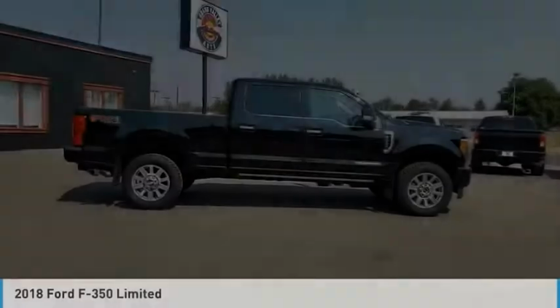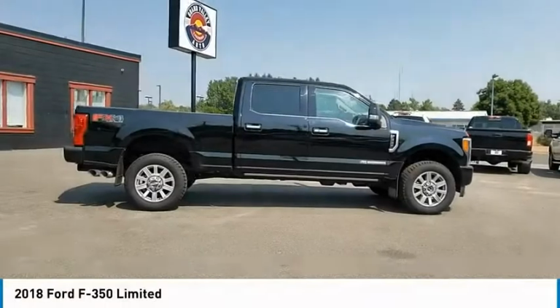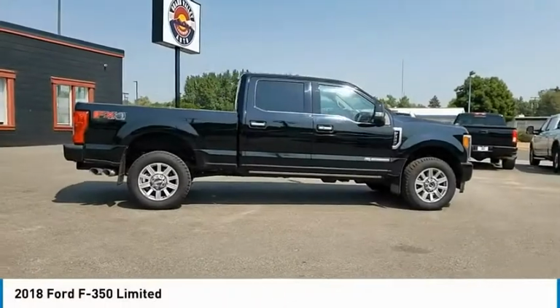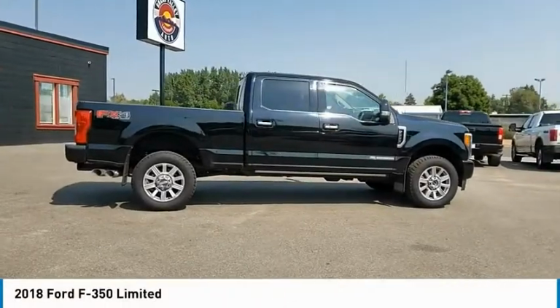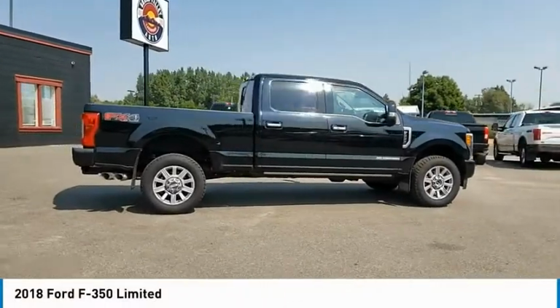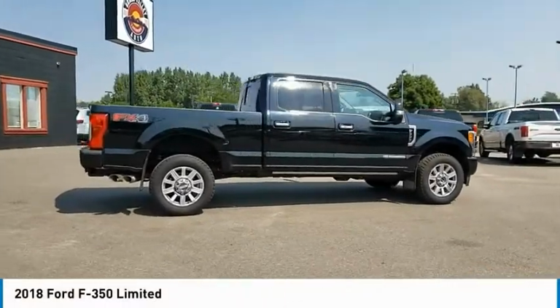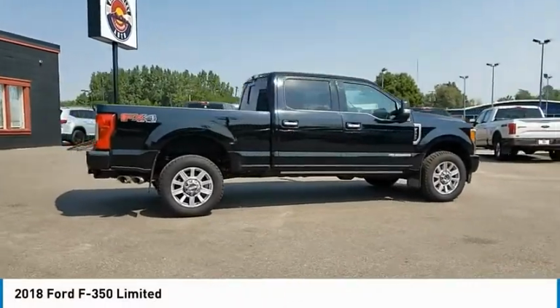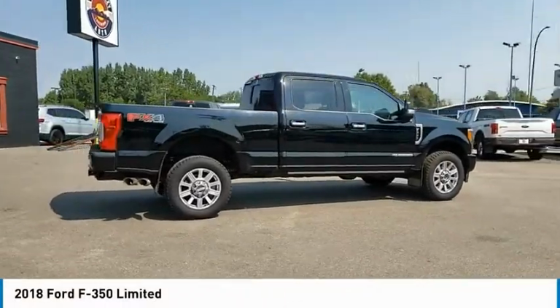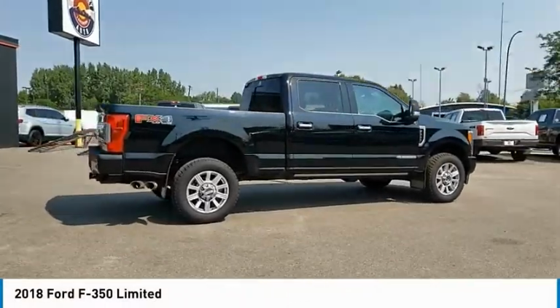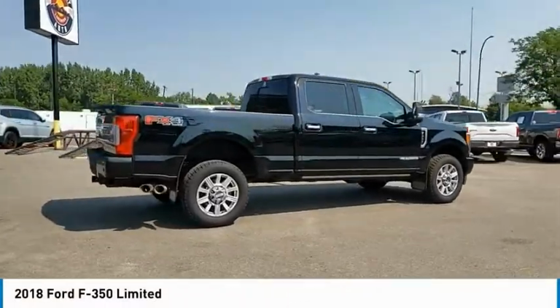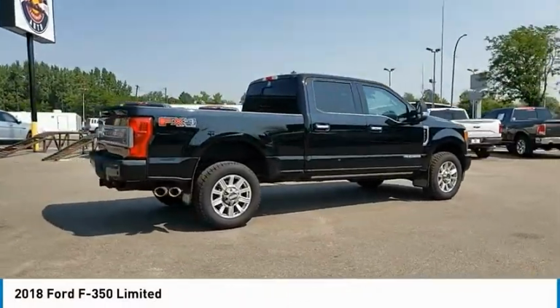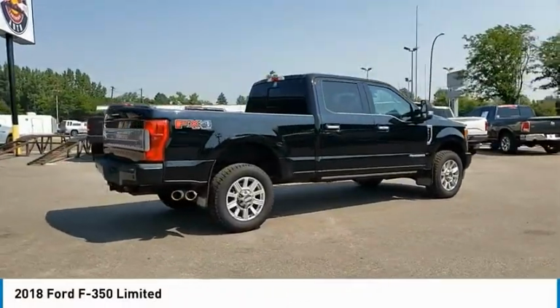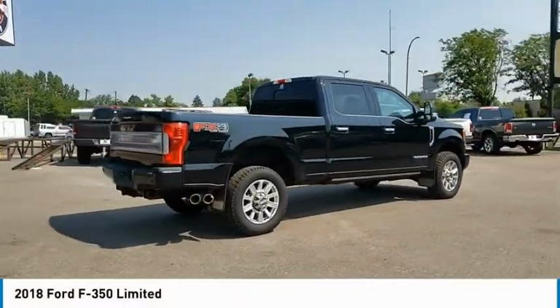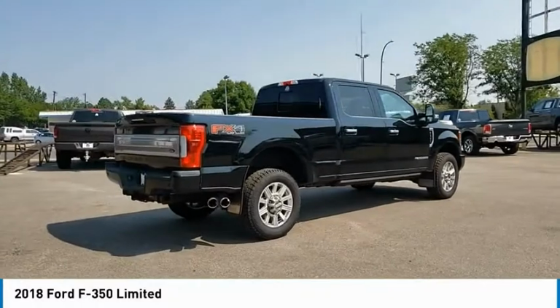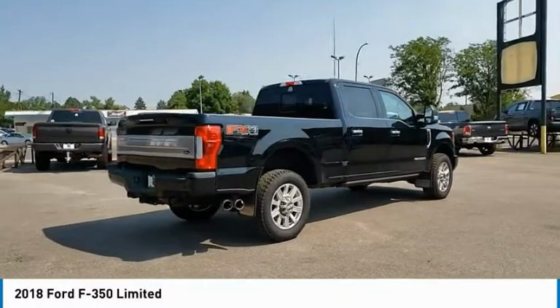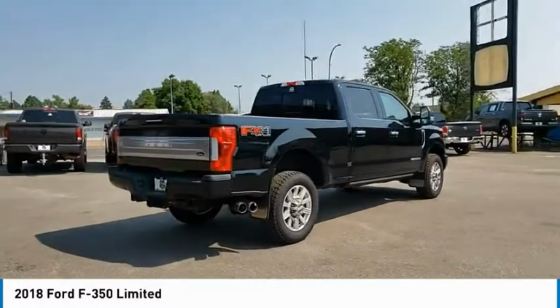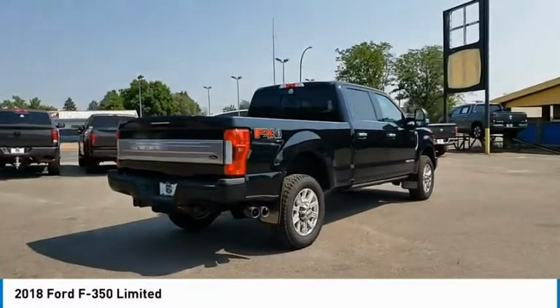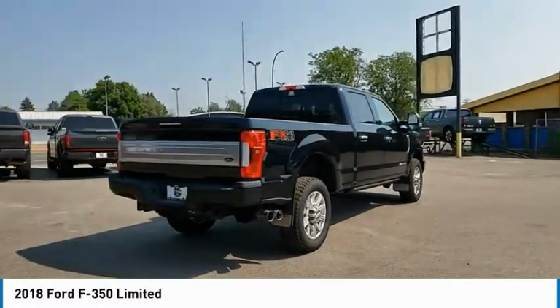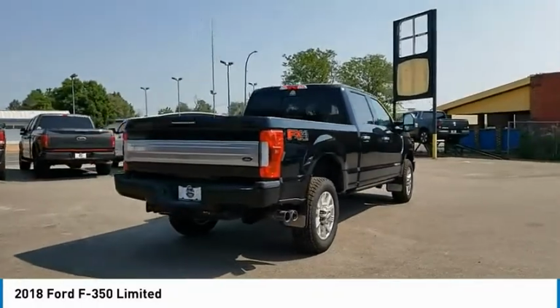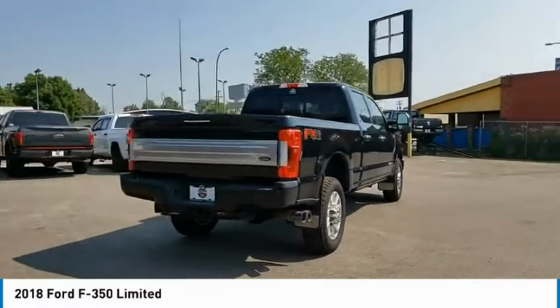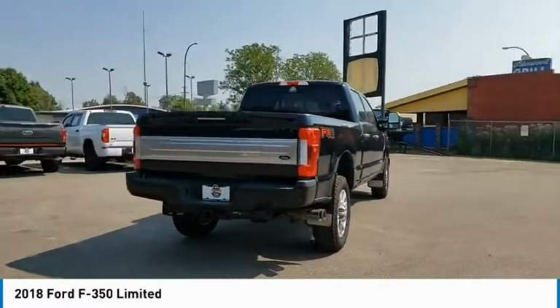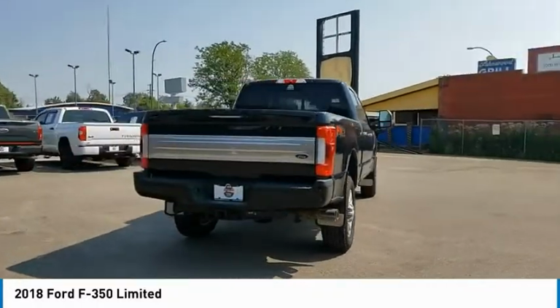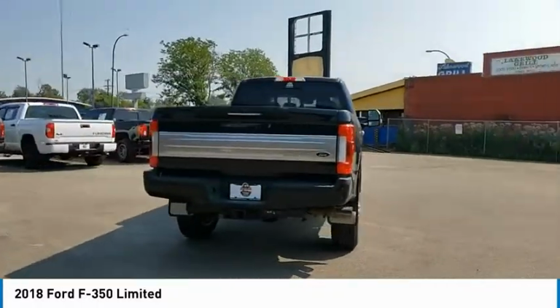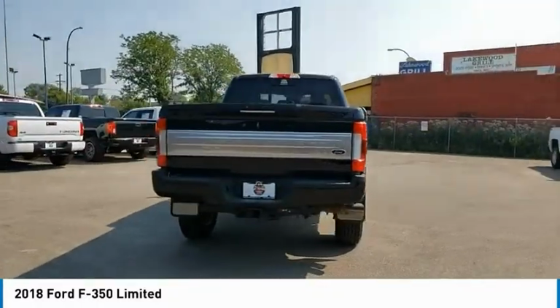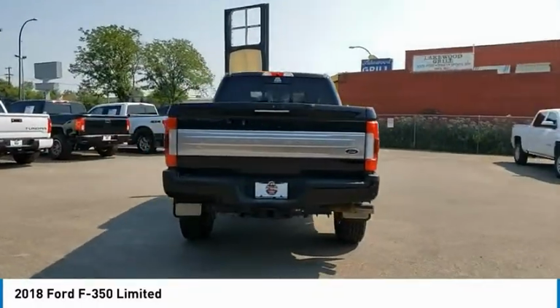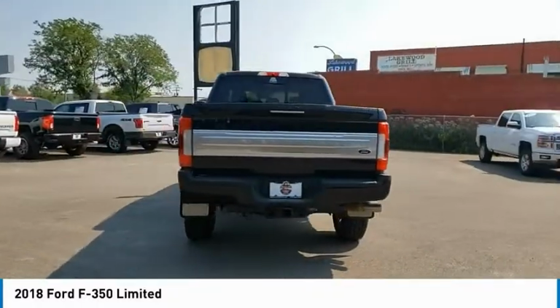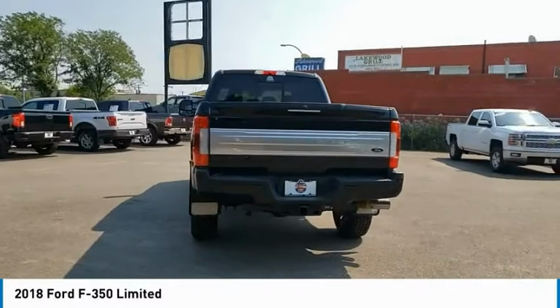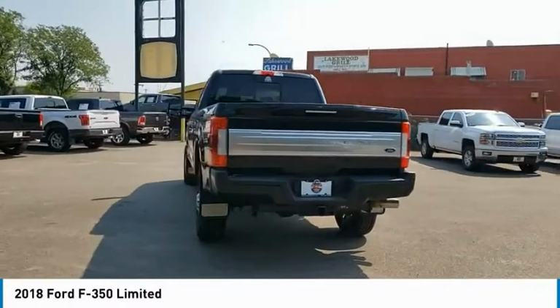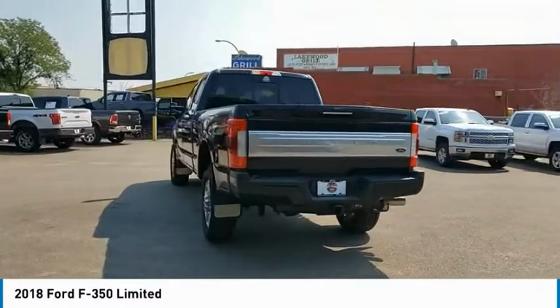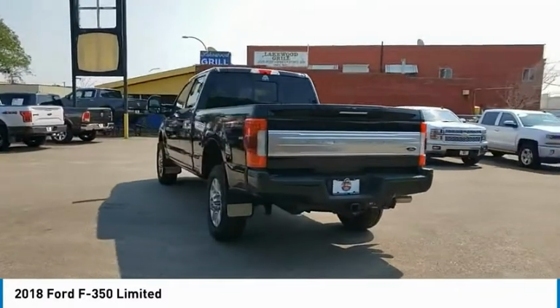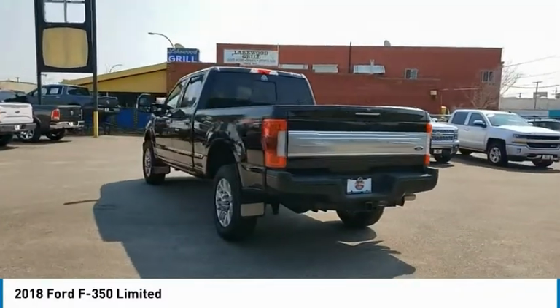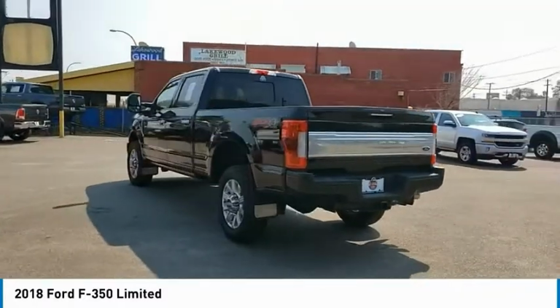We are pleased to show you the 2018 F-350 Super Duty. Head-to-head fuel efficiency. Head-to-head towing. Head-to-head torque. Ford F-350 Super Duty.